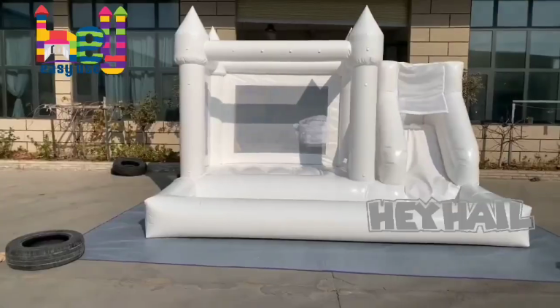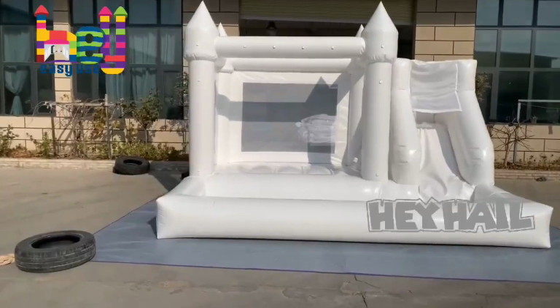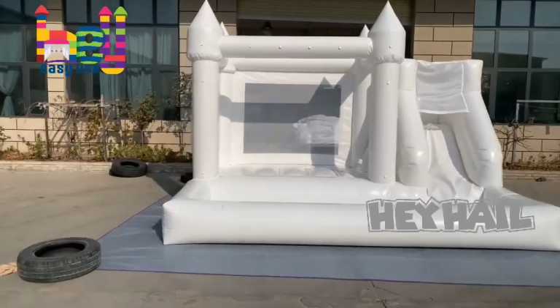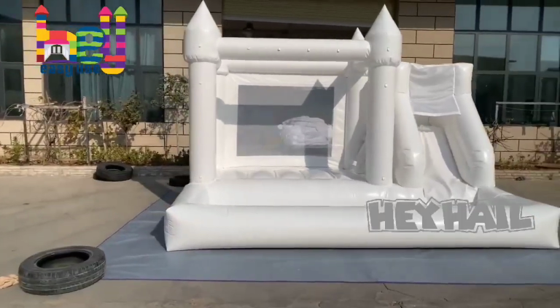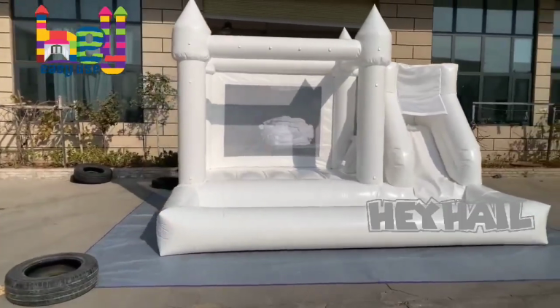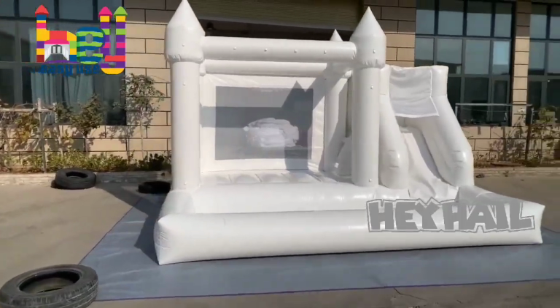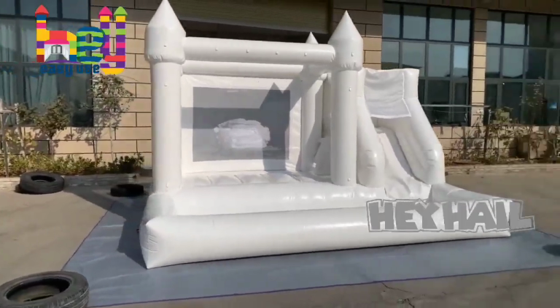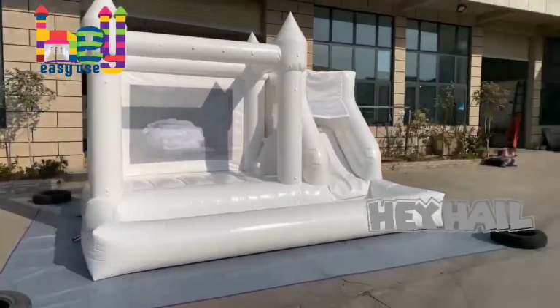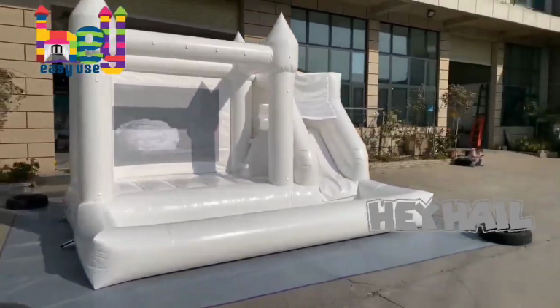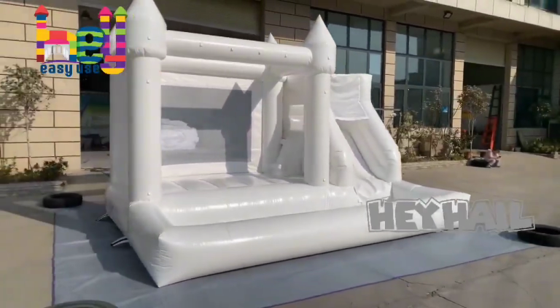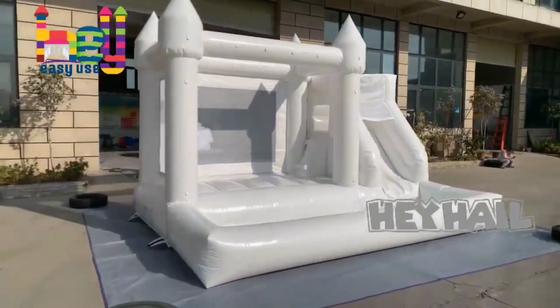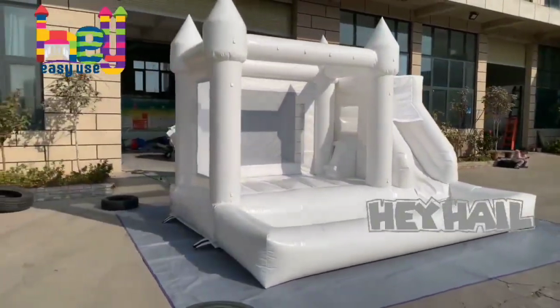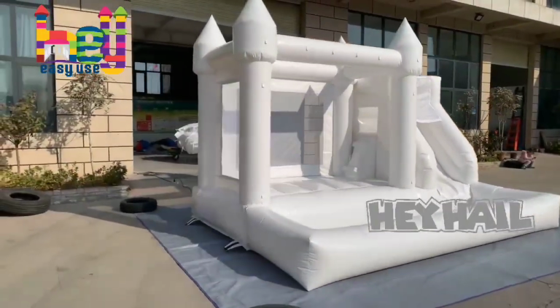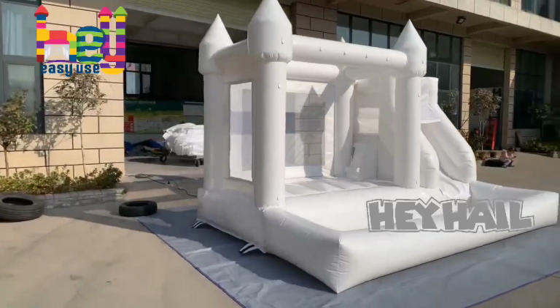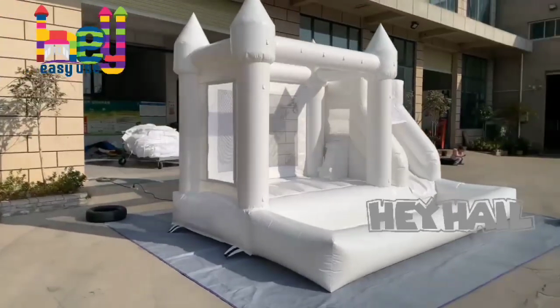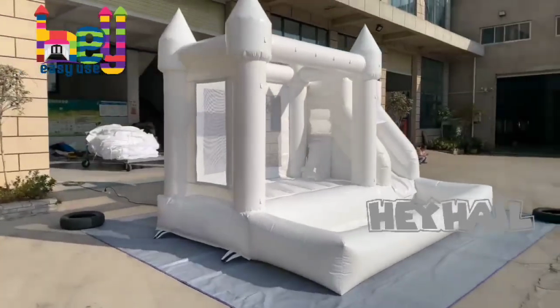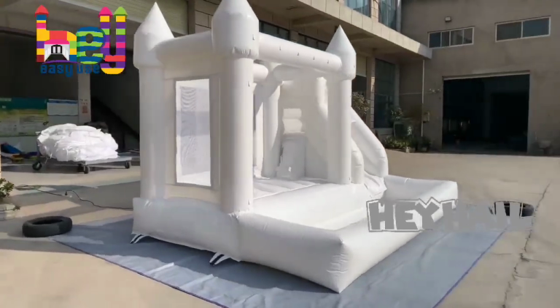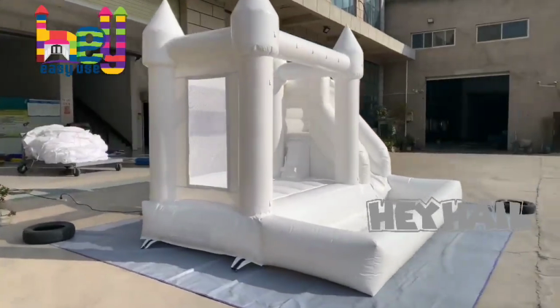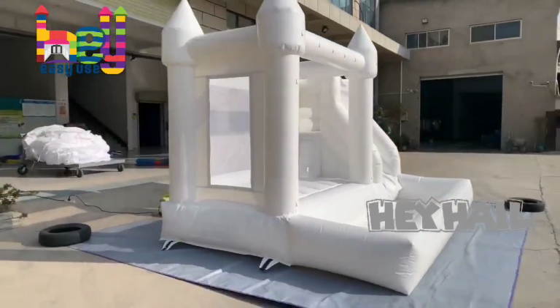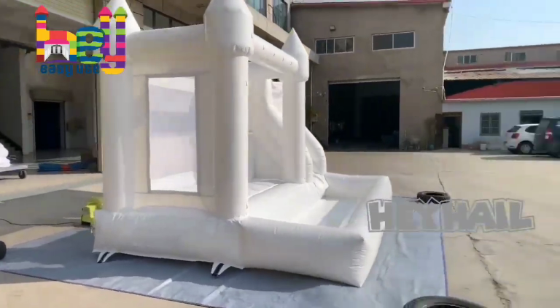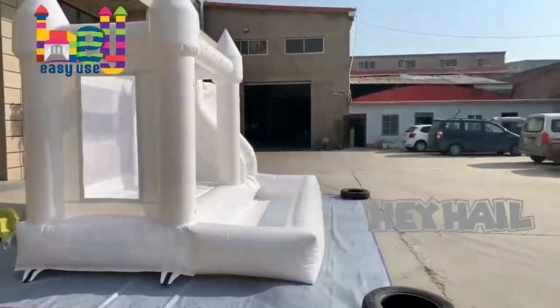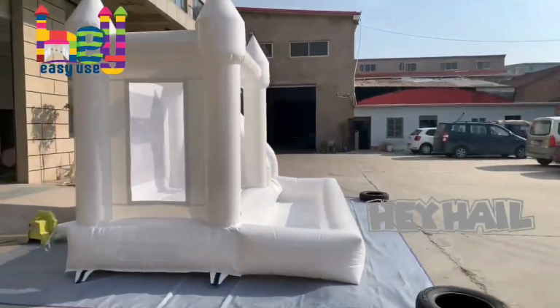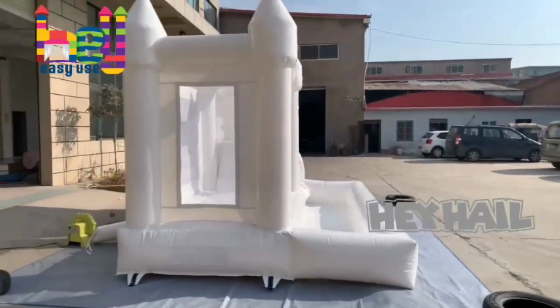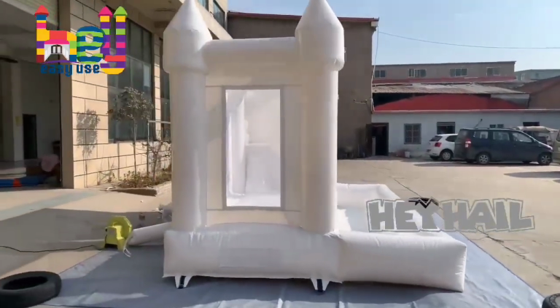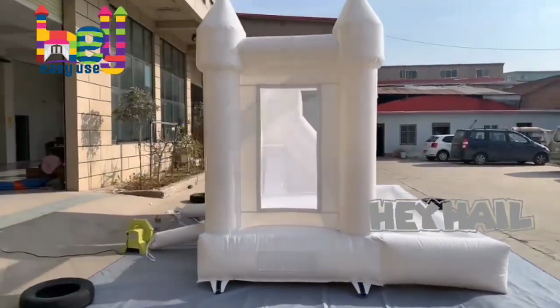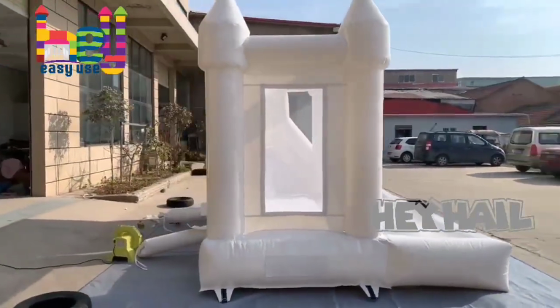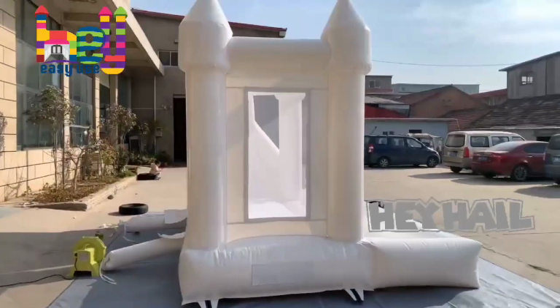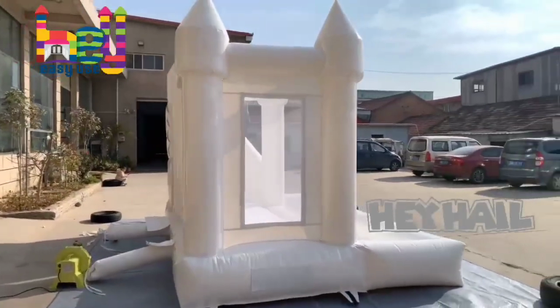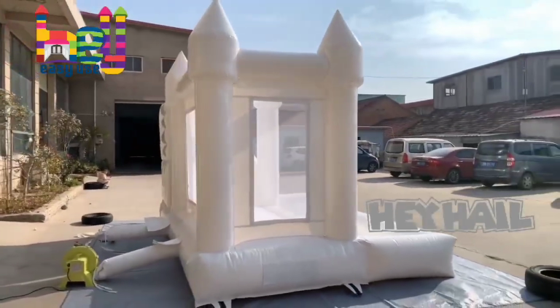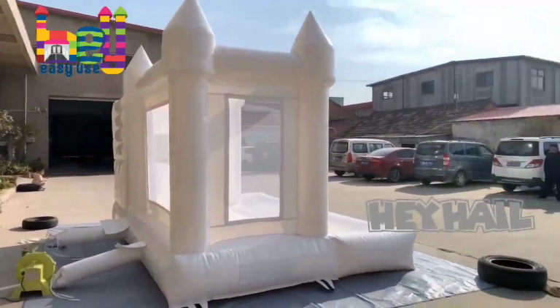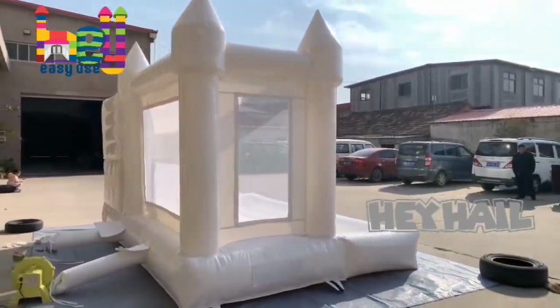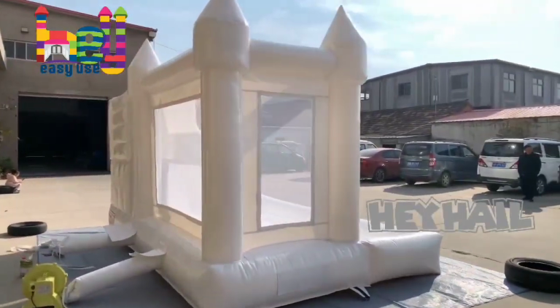All-white inflatable bounce house with slide and ball pit, size 14 feet by 10 feet. Material is commercial-grade PVC vinyl. It is strong and durable.